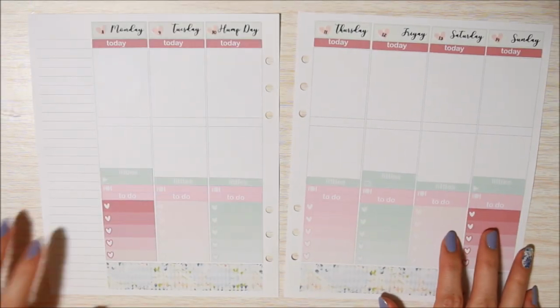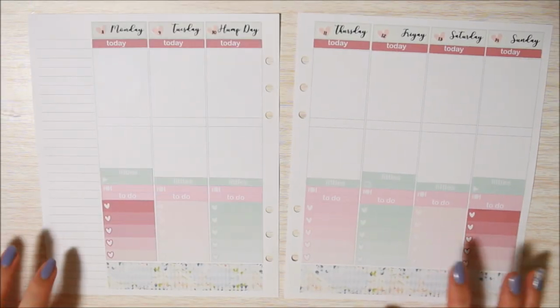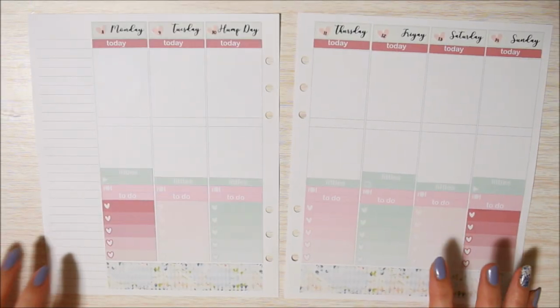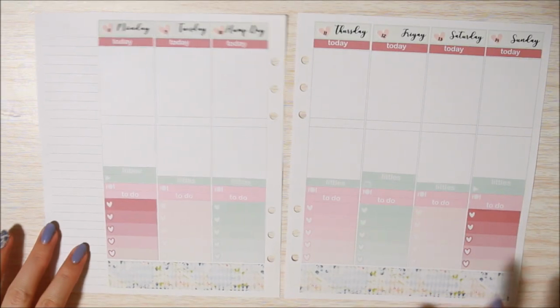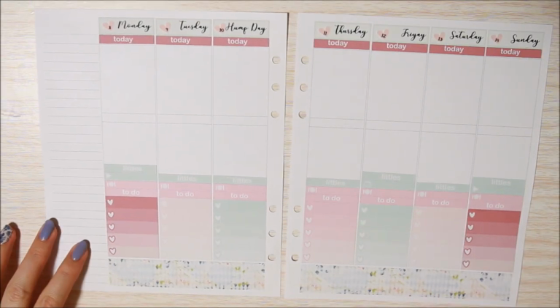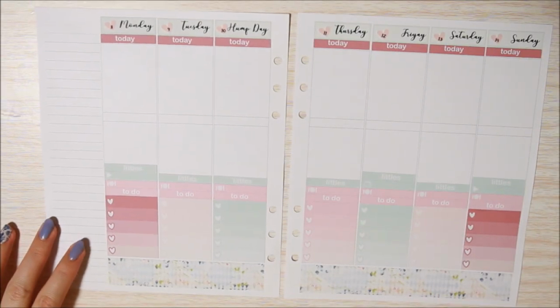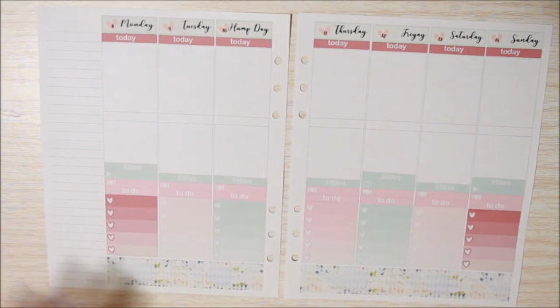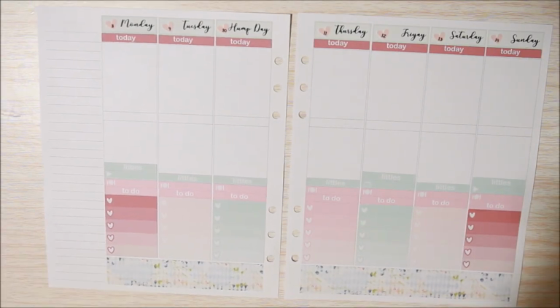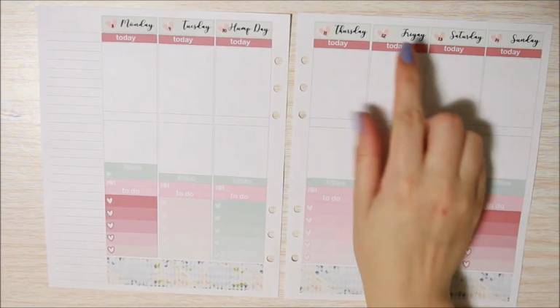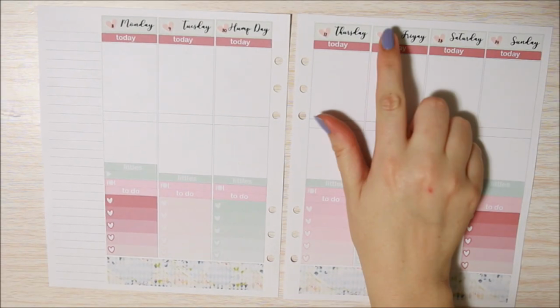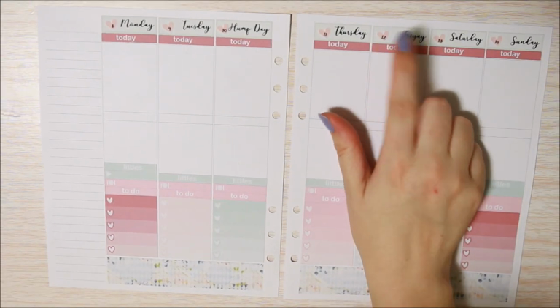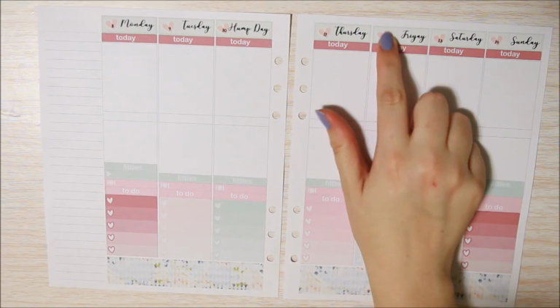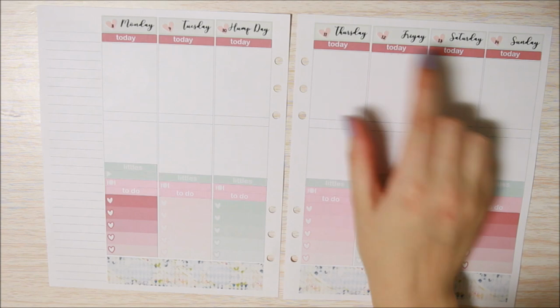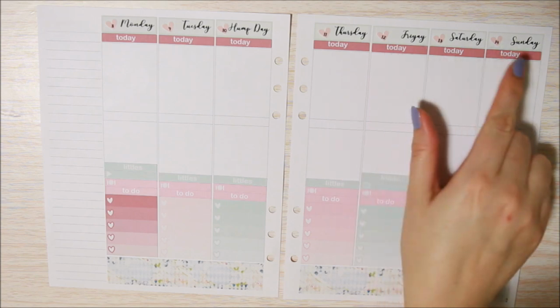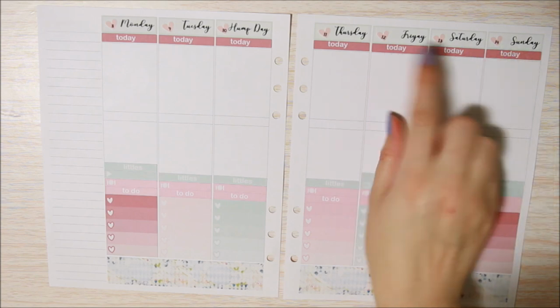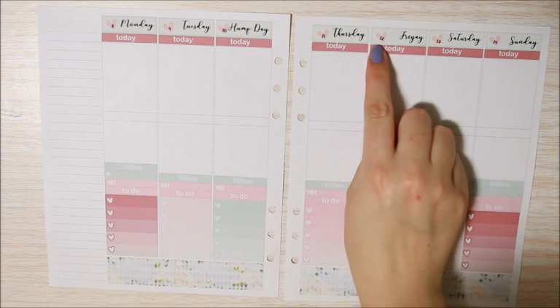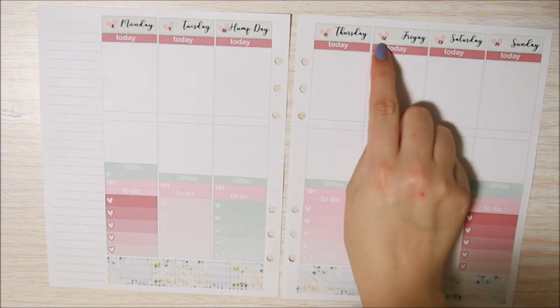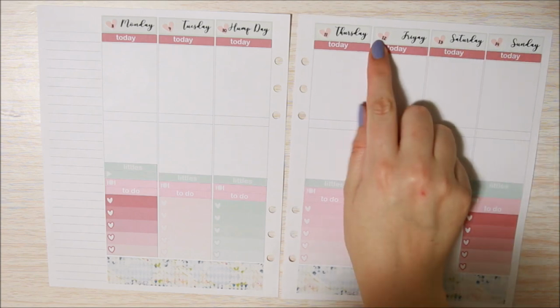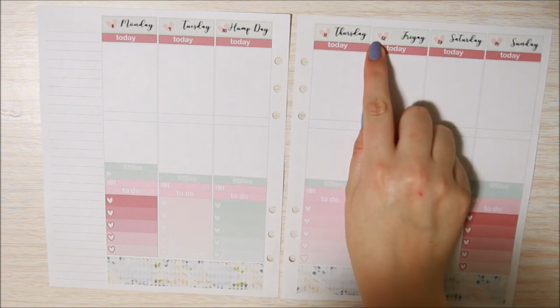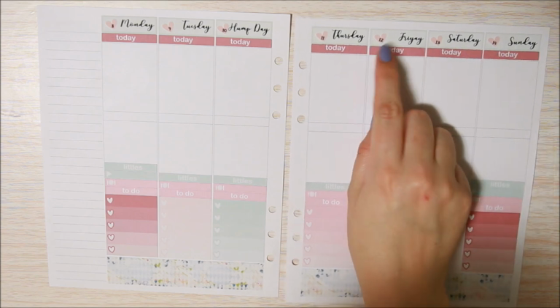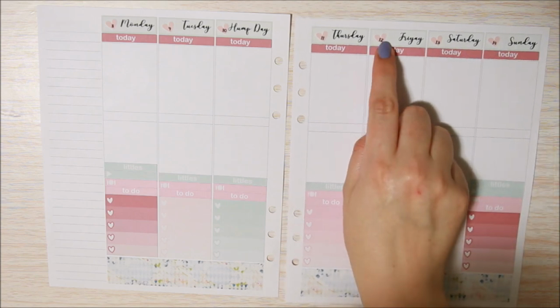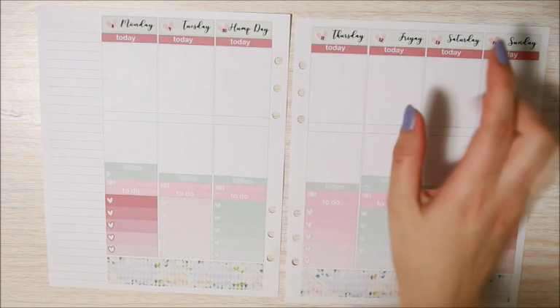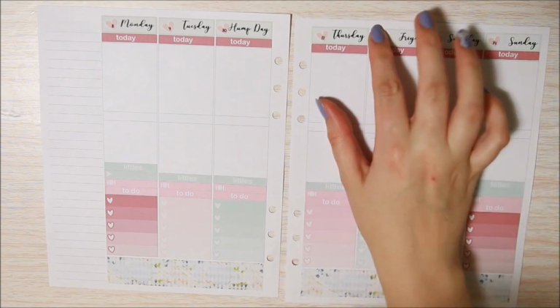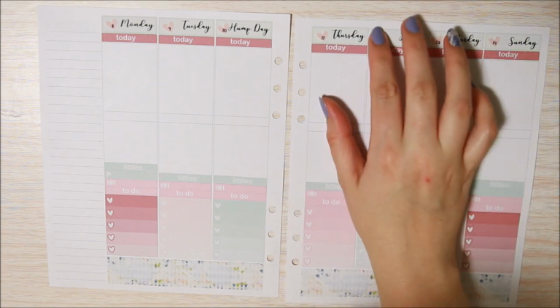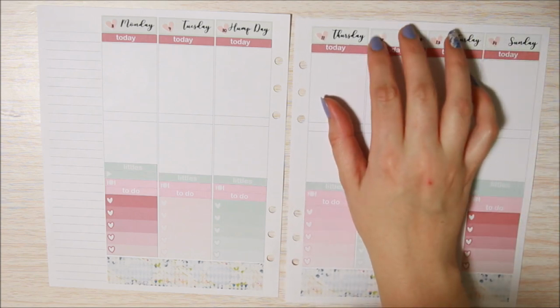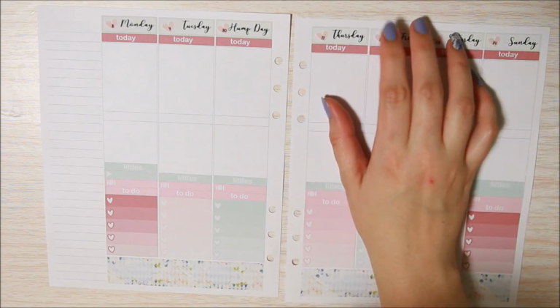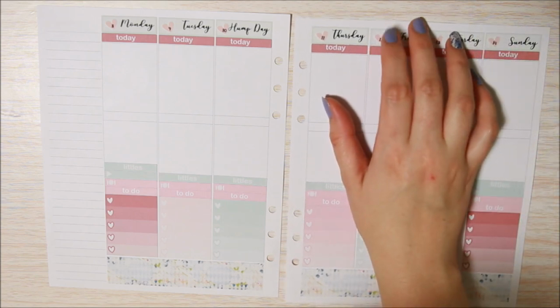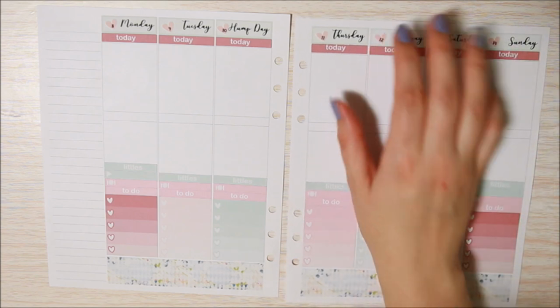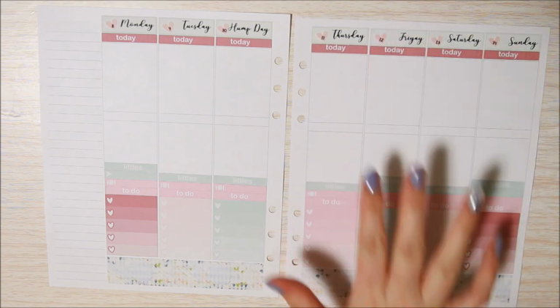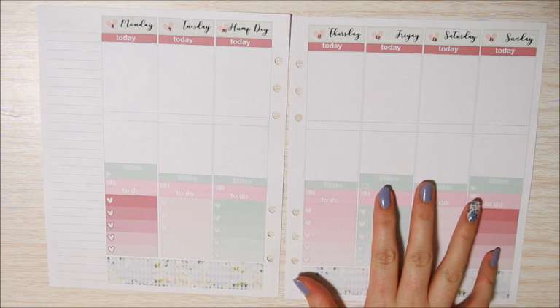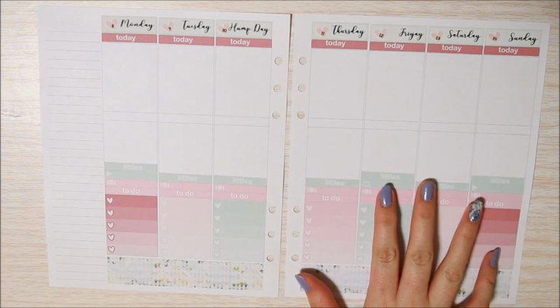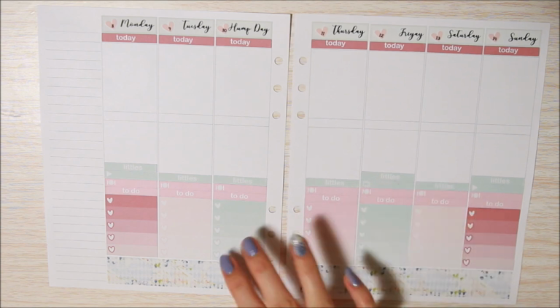You do not even want to know how long it took me to put those little hearts down. I think they look really cute though. The 12 went on a little crooked but the paper doesn't want to come up so I'm just going to leave it alone.